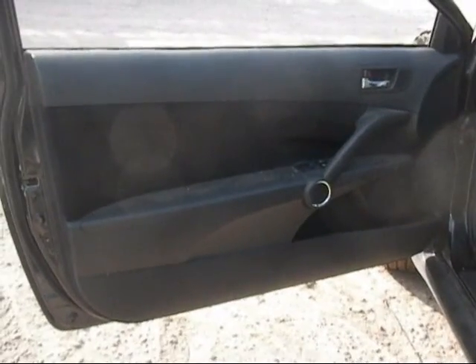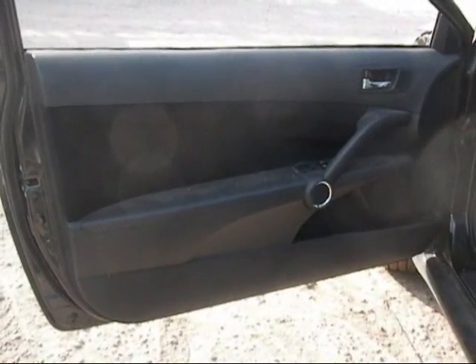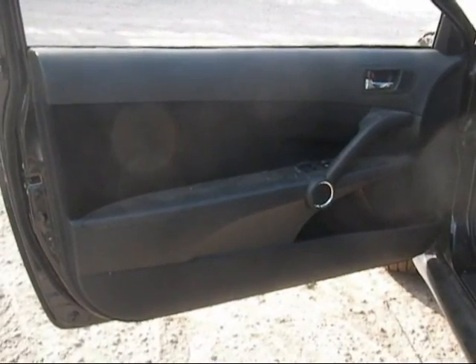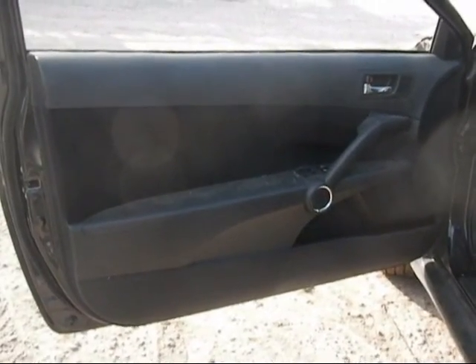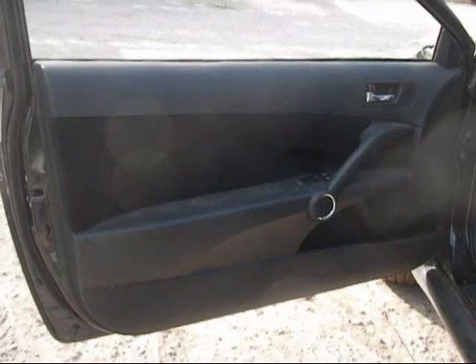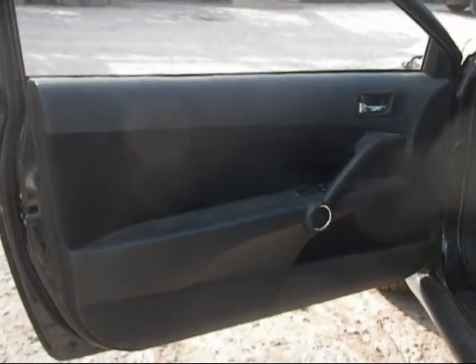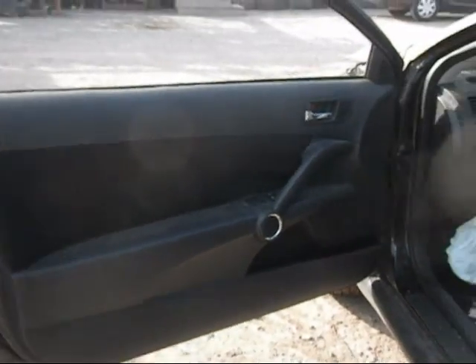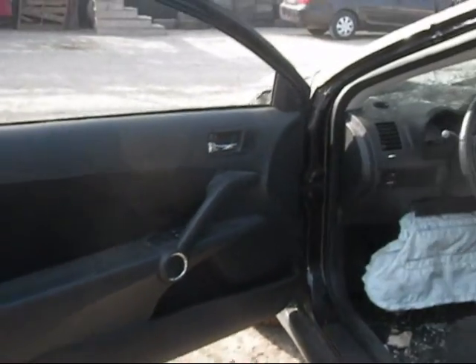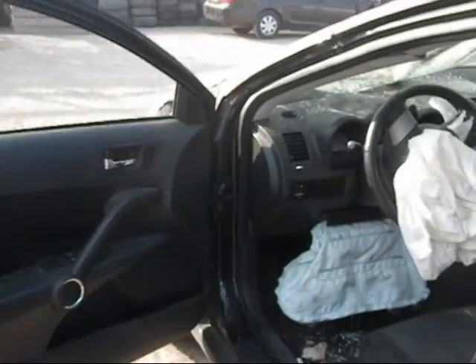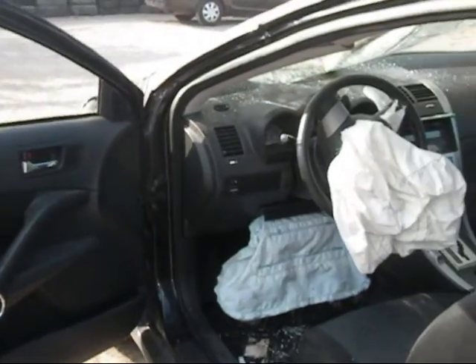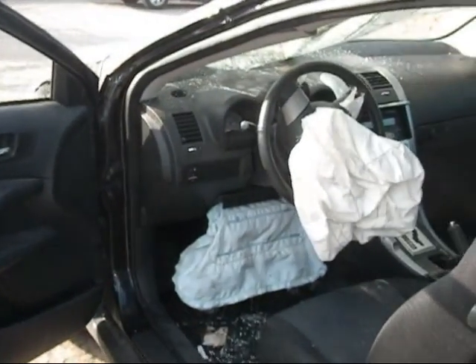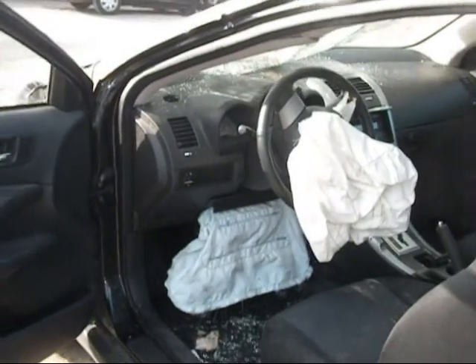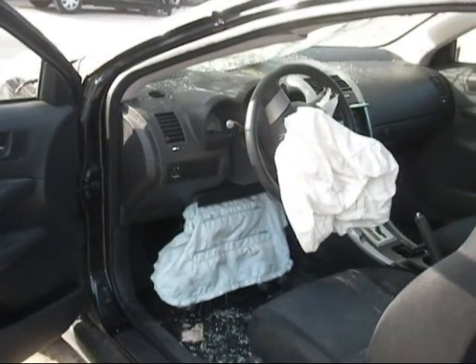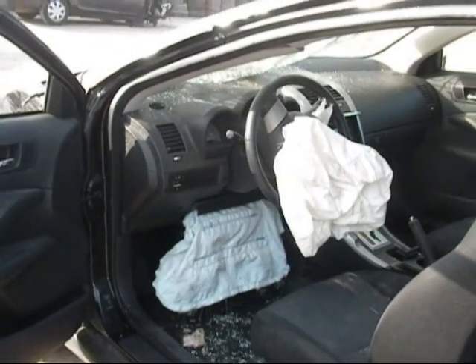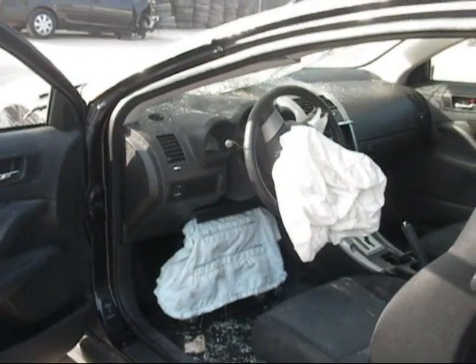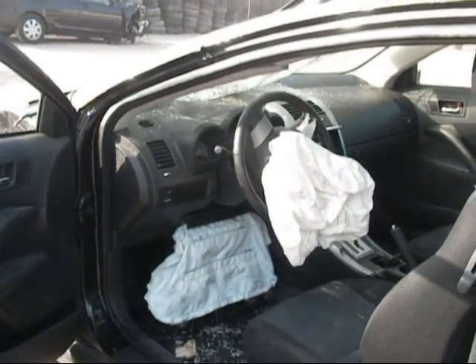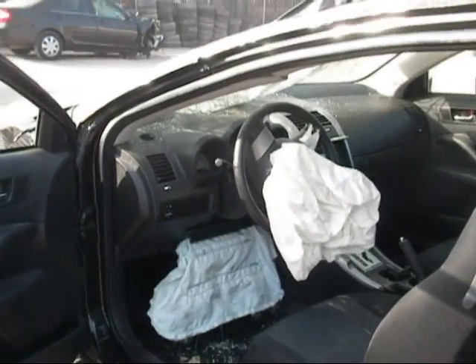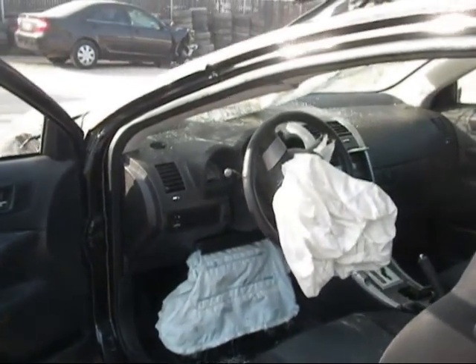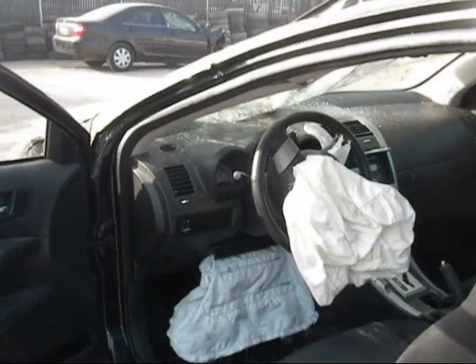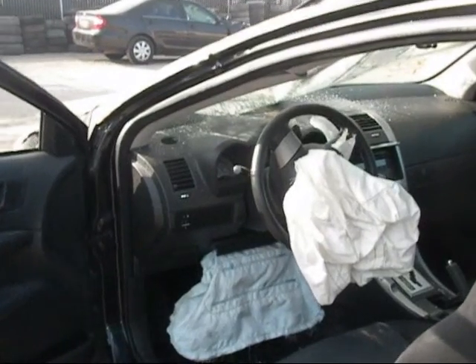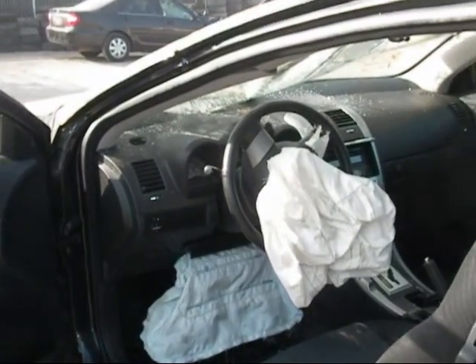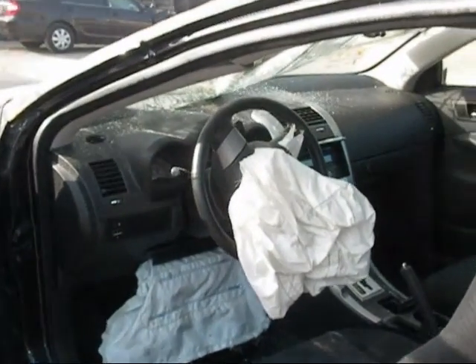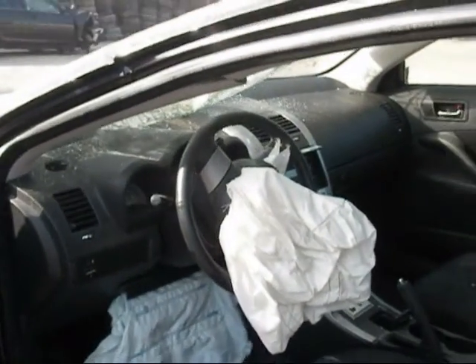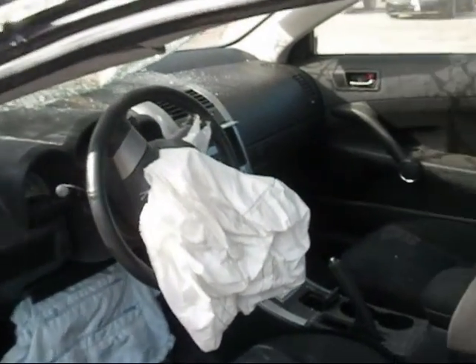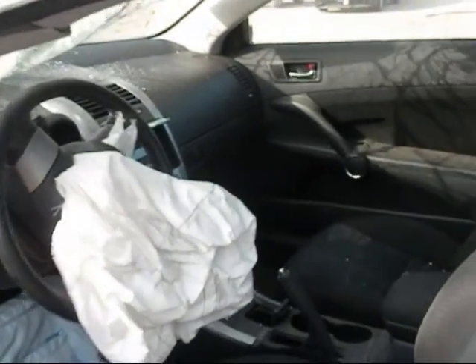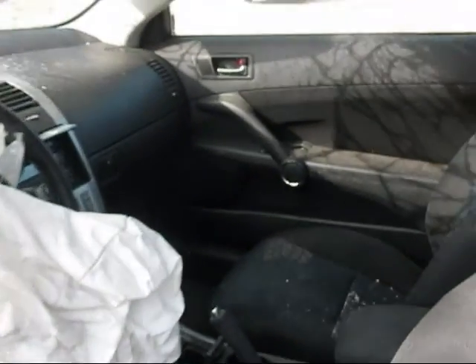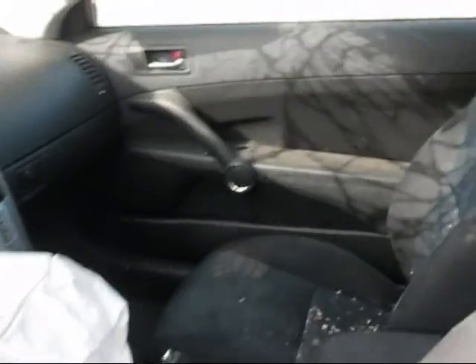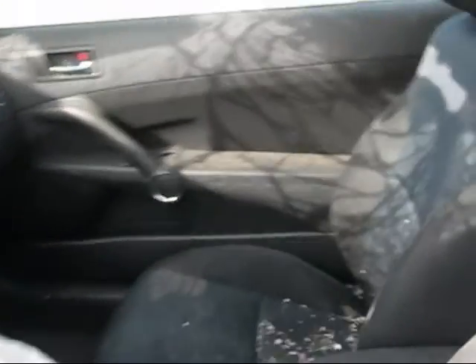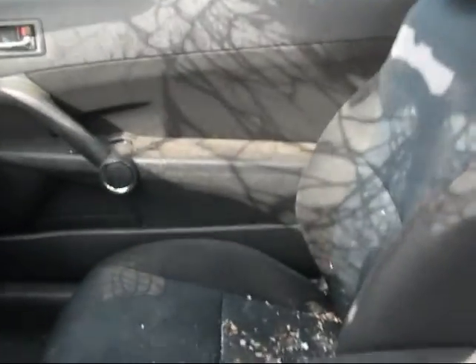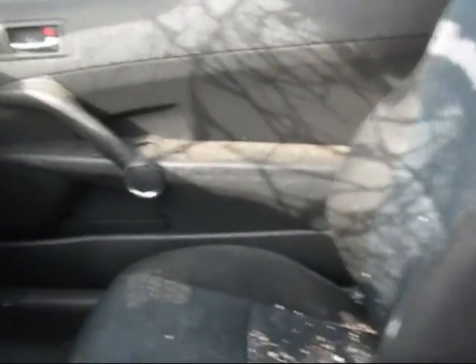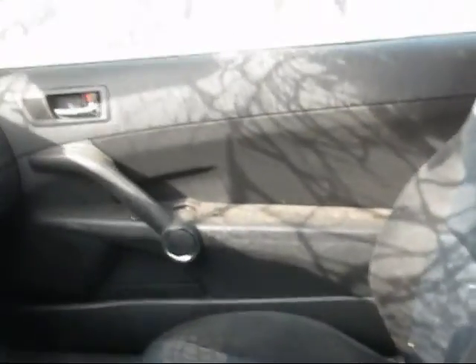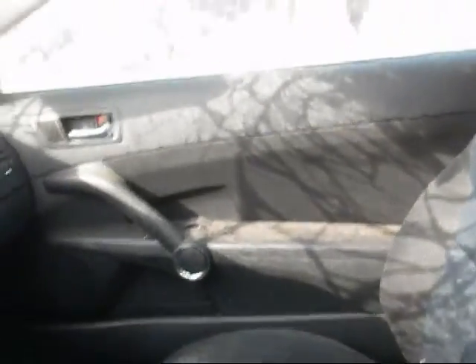The driver side door panel is in good condition. The driver side airbag has been deployed. The dashboard is in good condition. The passenger side door panel is in good condition.